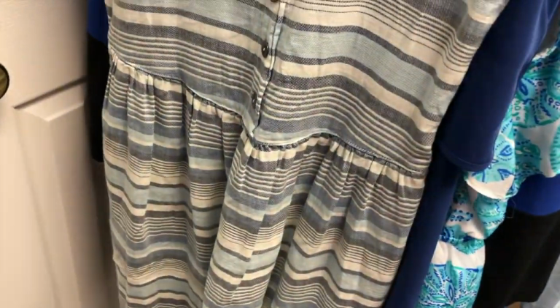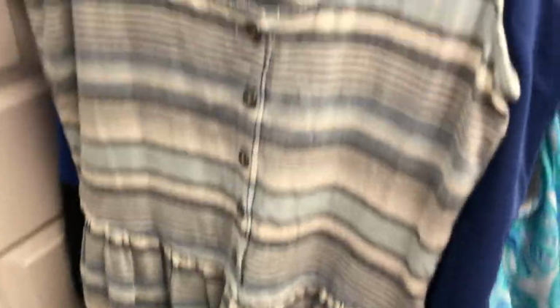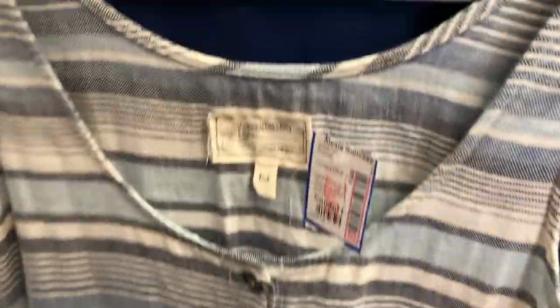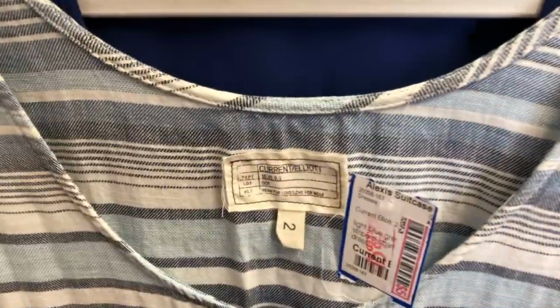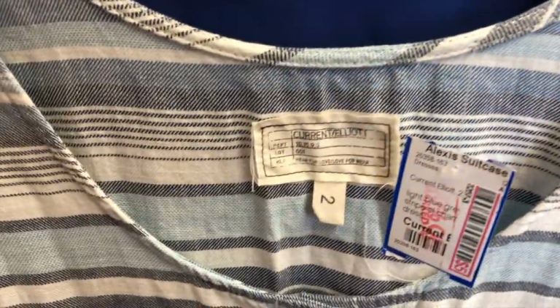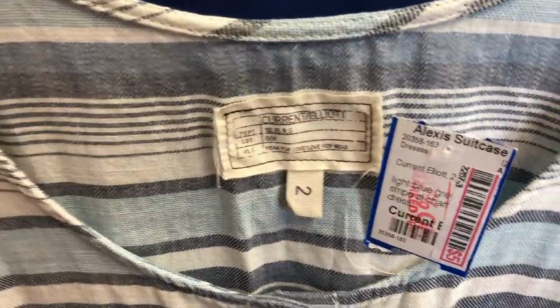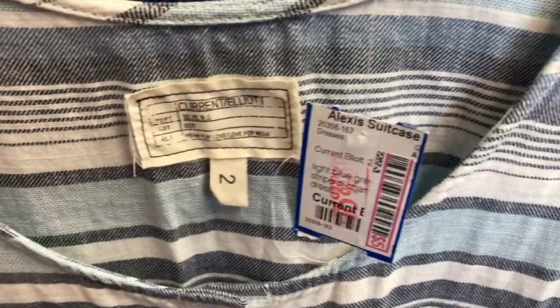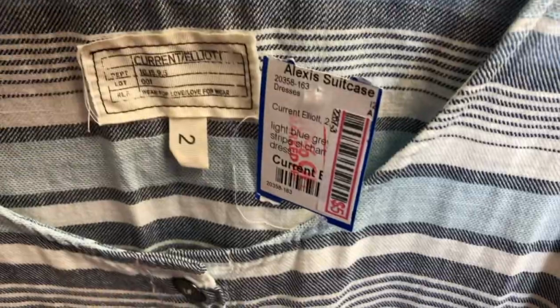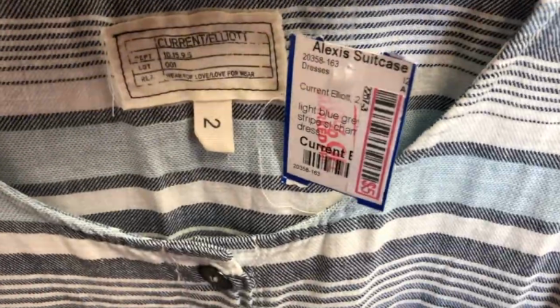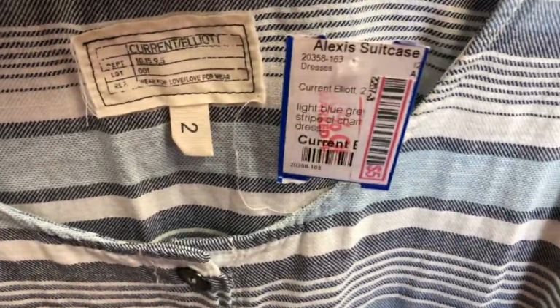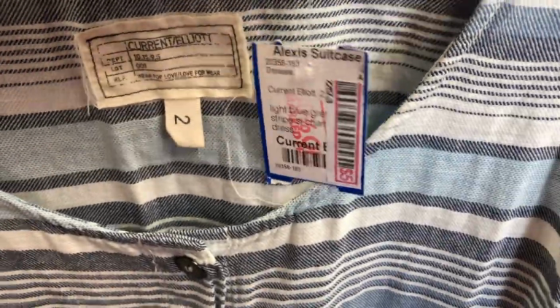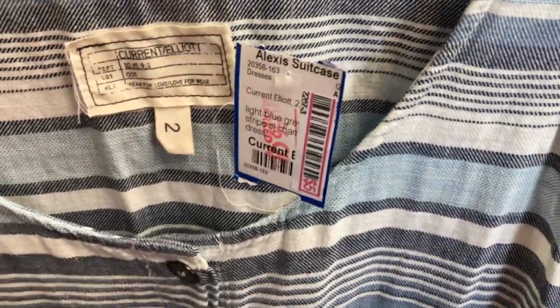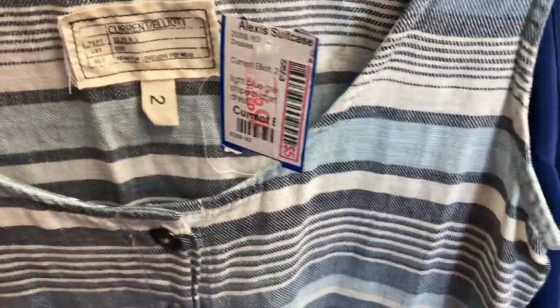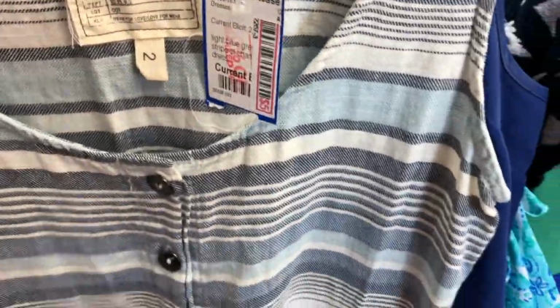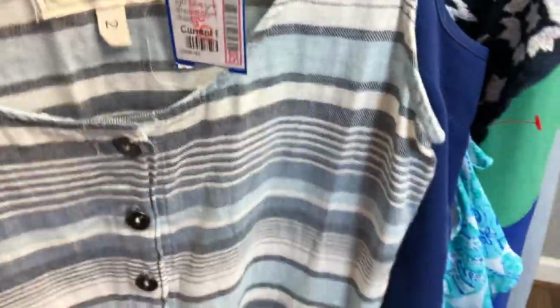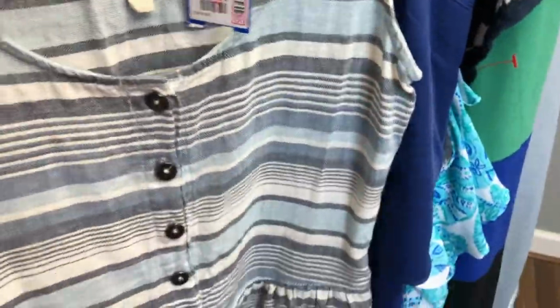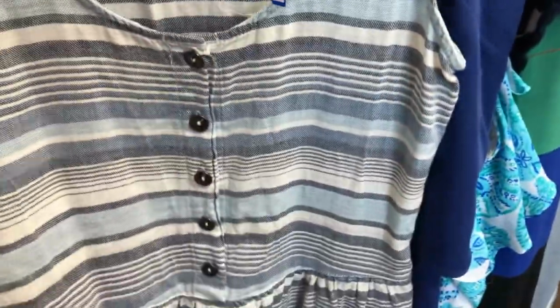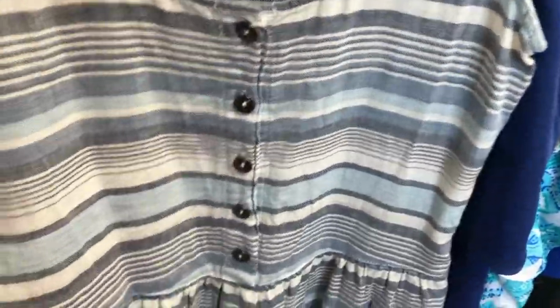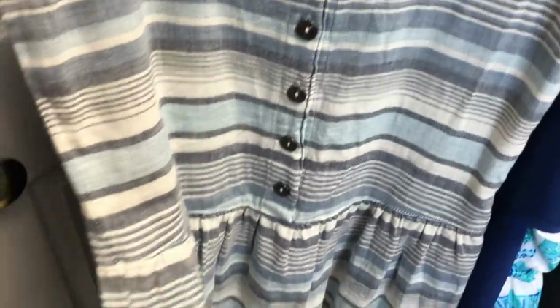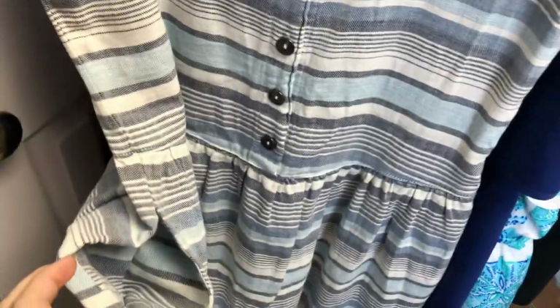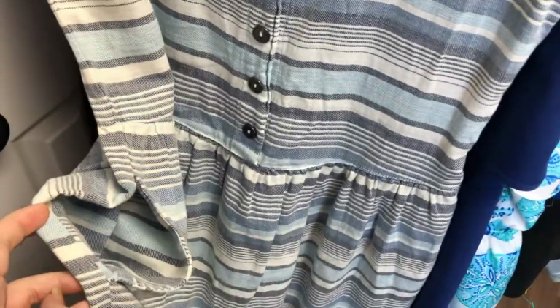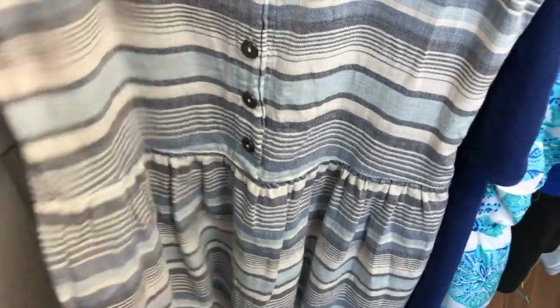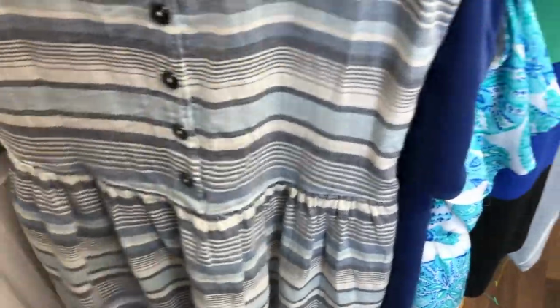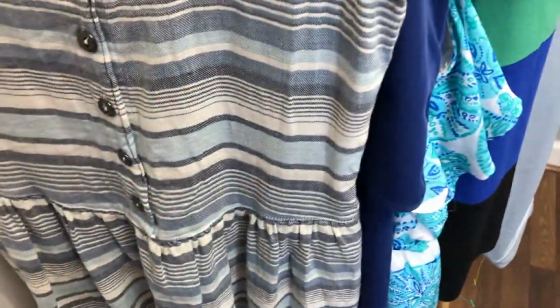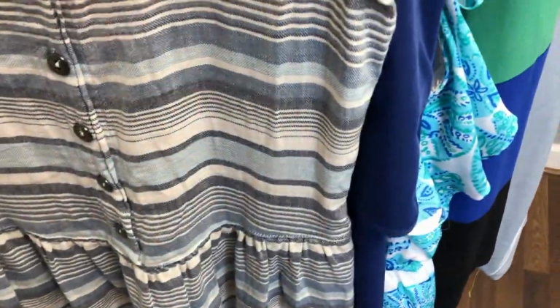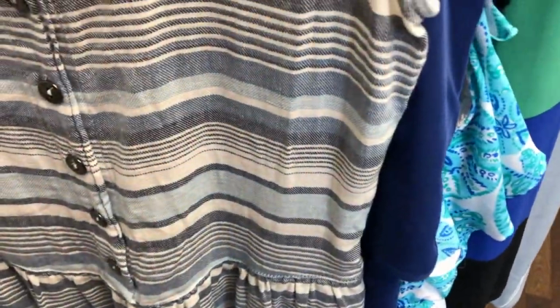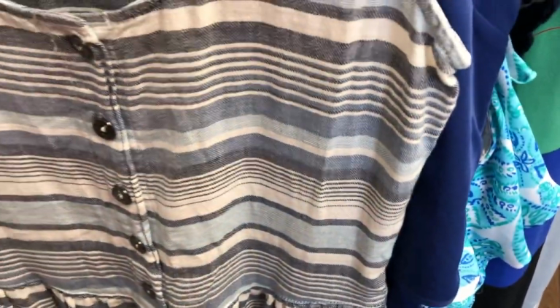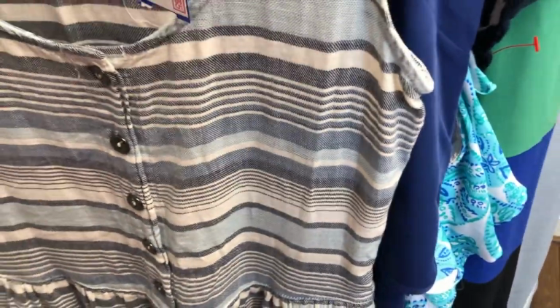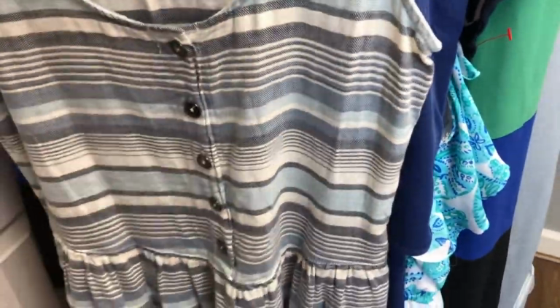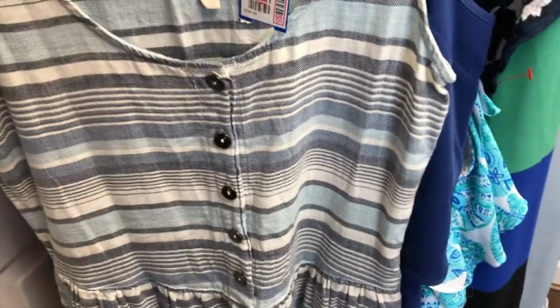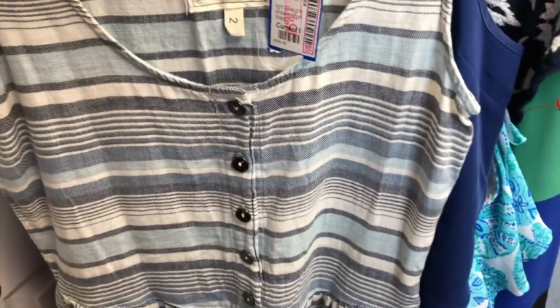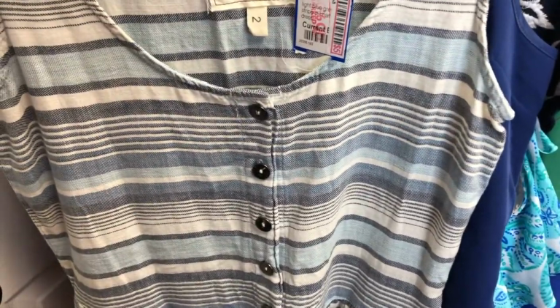Then I got this really cute striped cotton-like material Current Elliott dress. It actually had a tag on it from a consignment store. It's got pockets, which as a woman are always great on a dress, and I love the little button features.